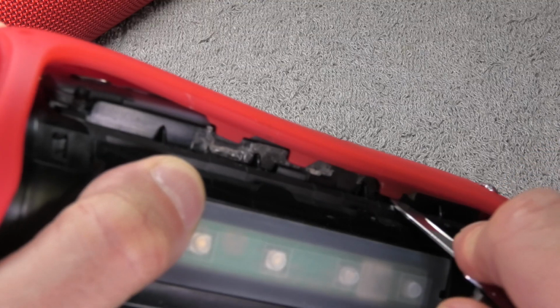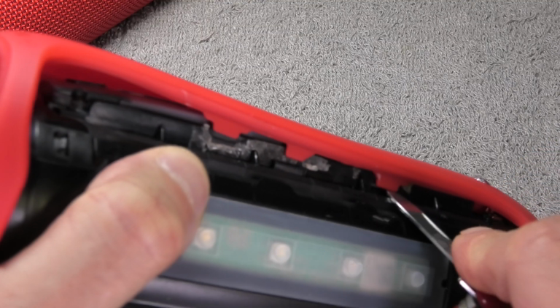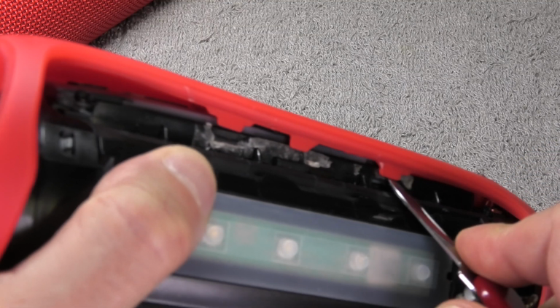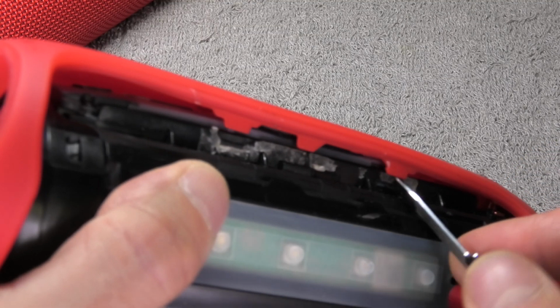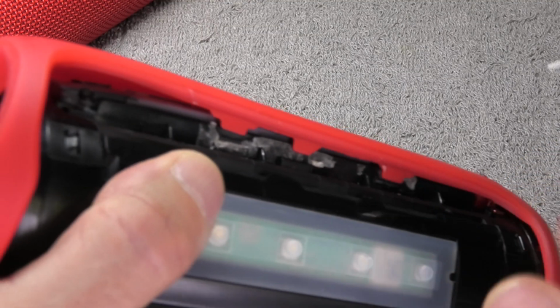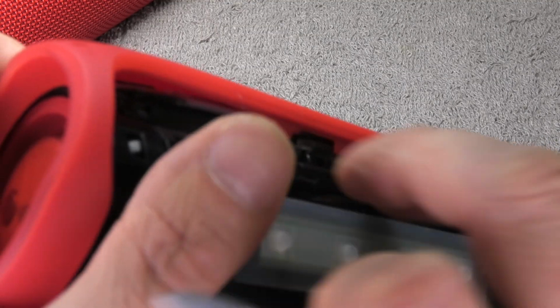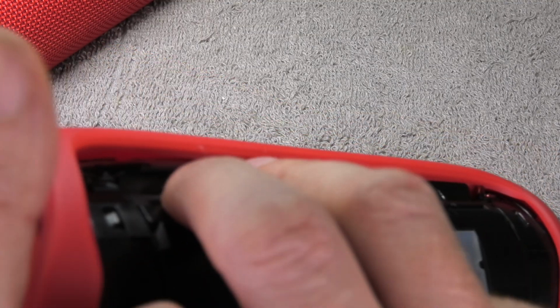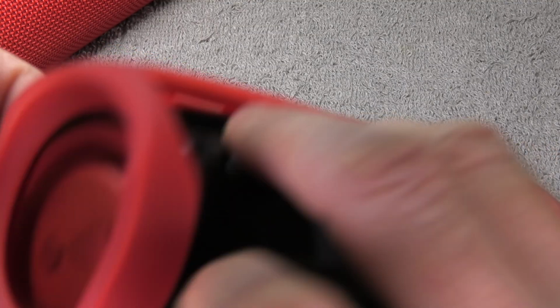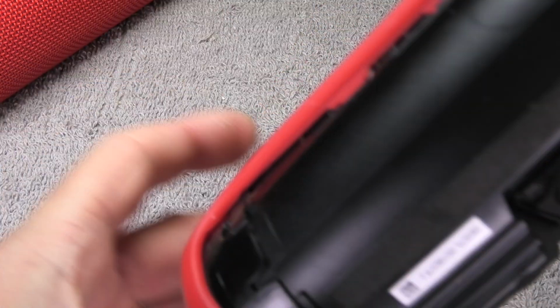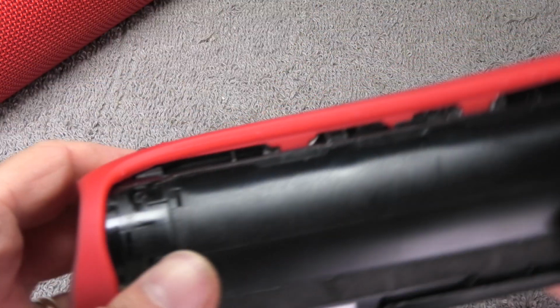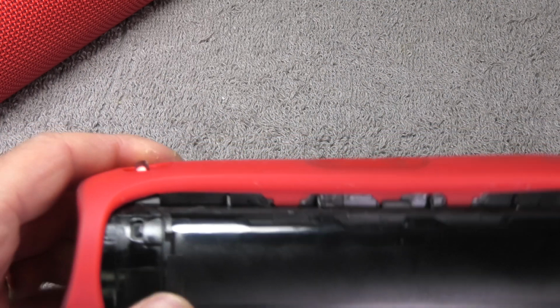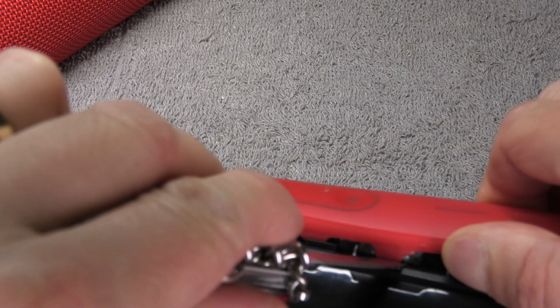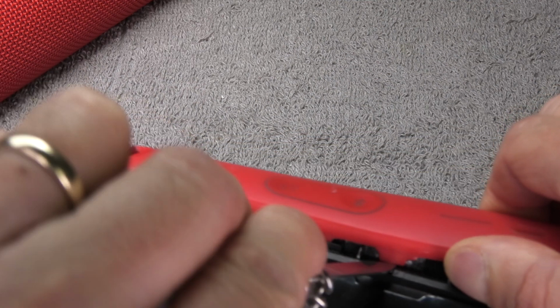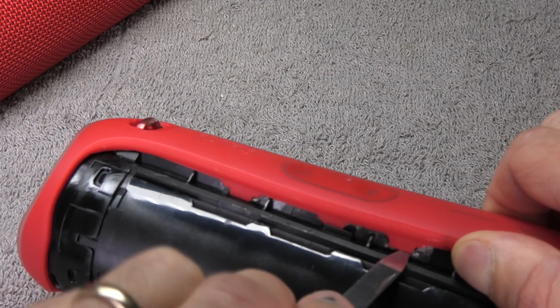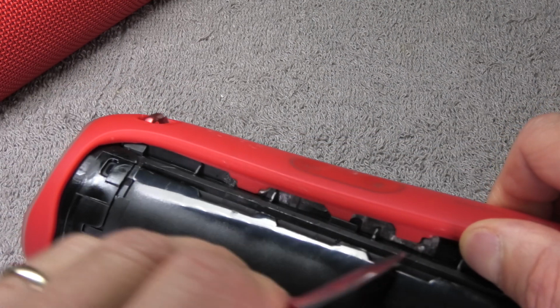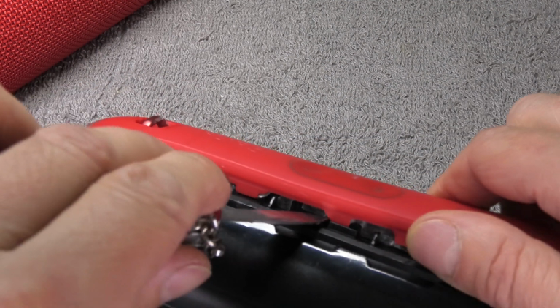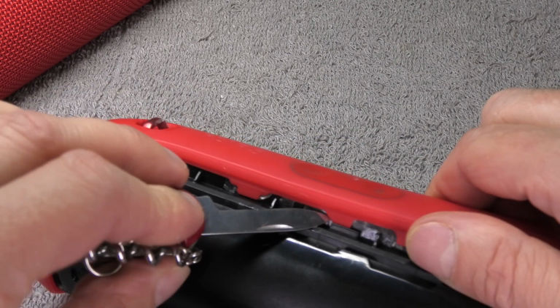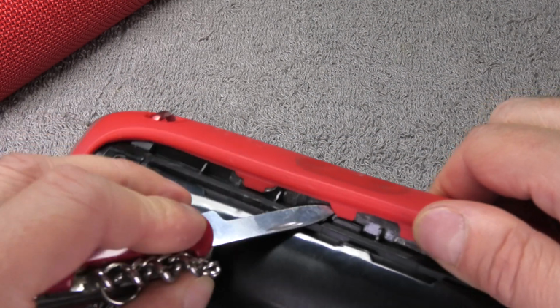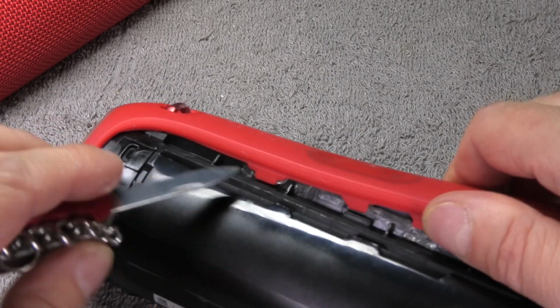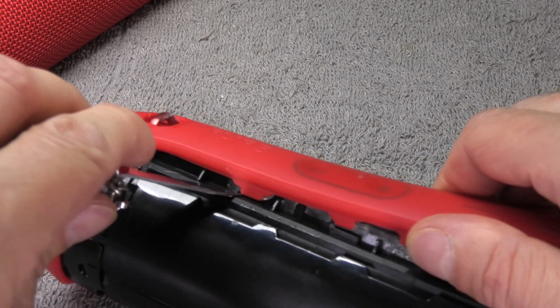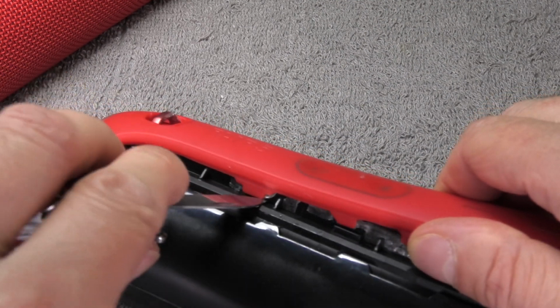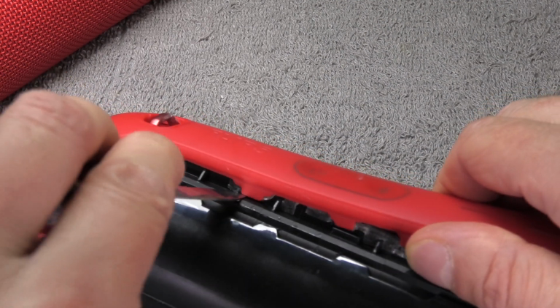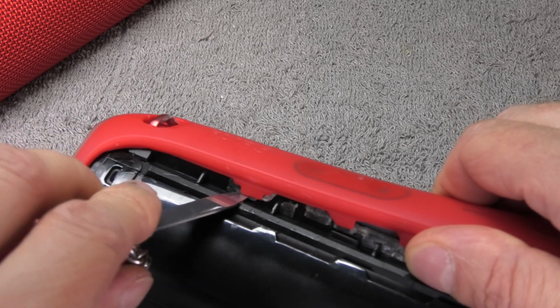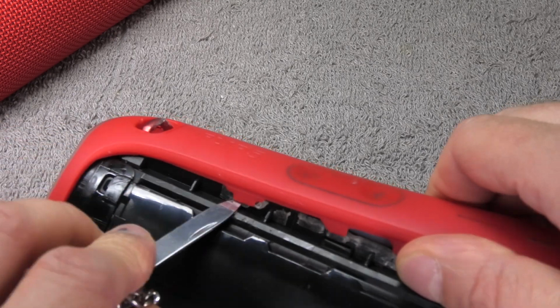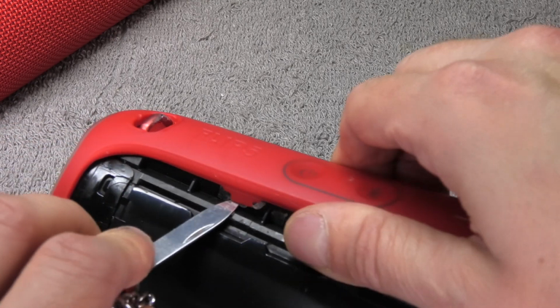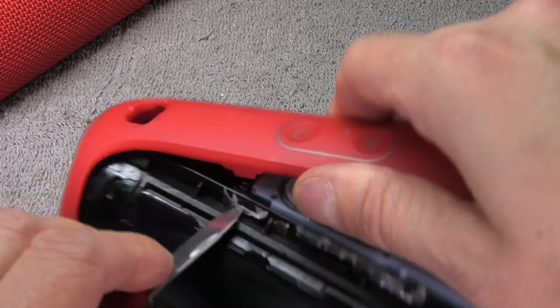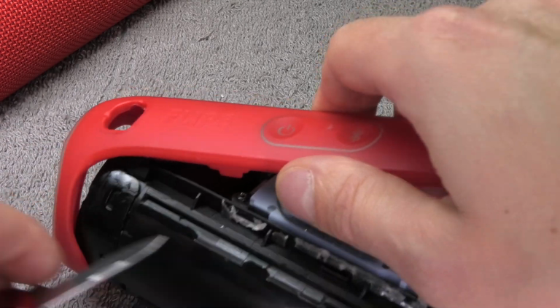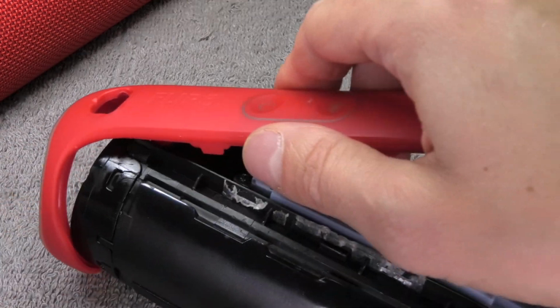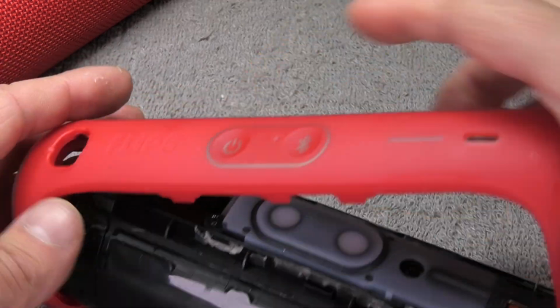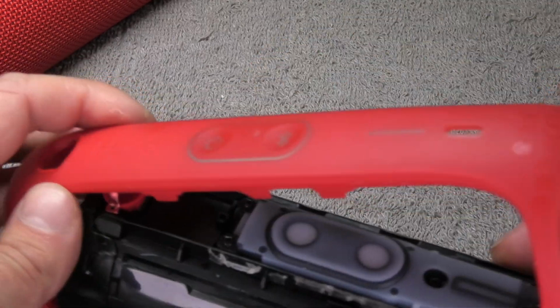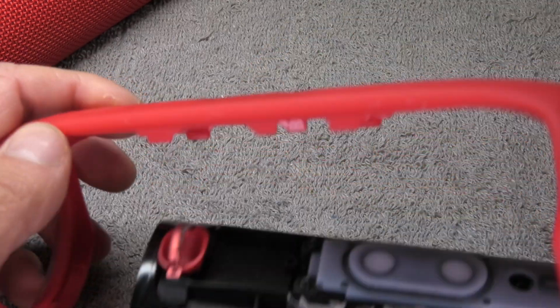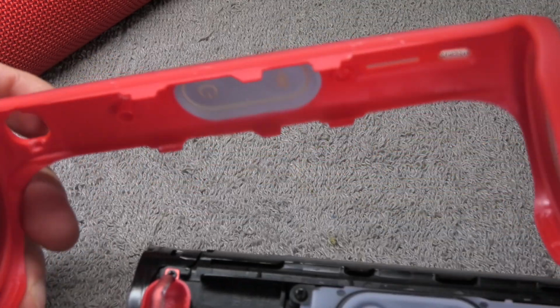There is a little bit of glue on there, so you have to pry a little bit harder, but it is okay to remove it — it still goes really easy. Then you can just slide it off.